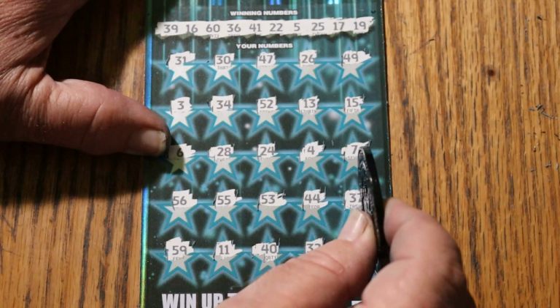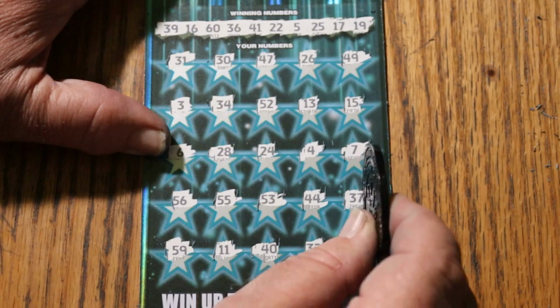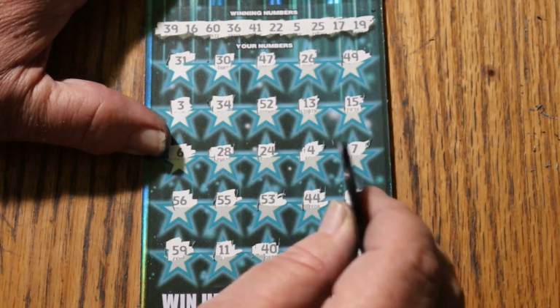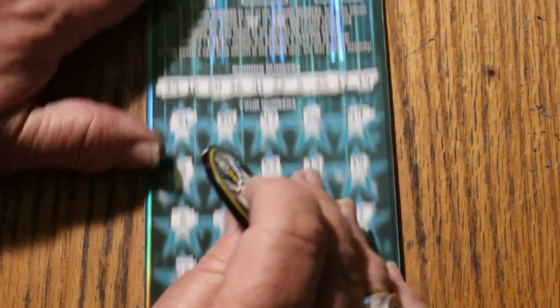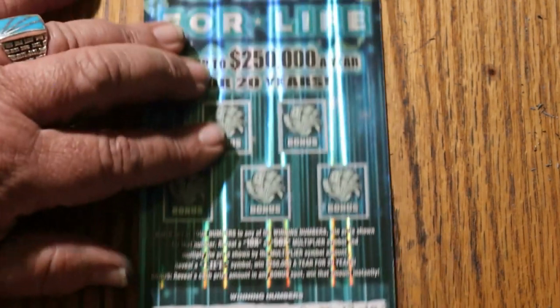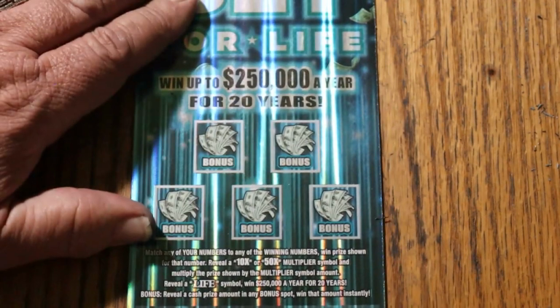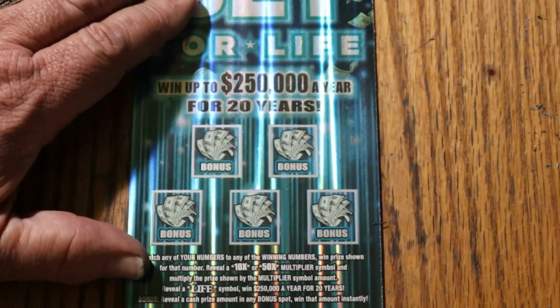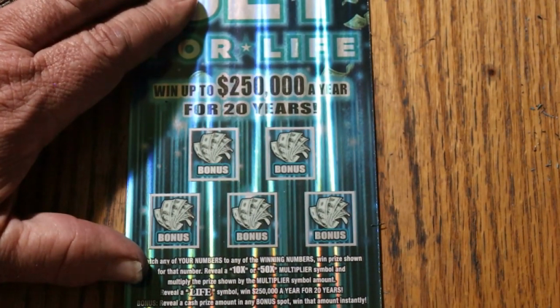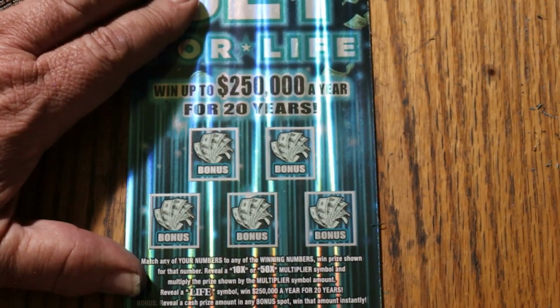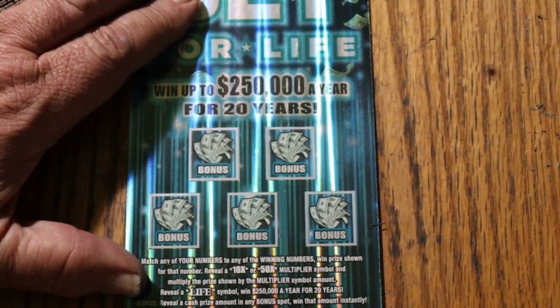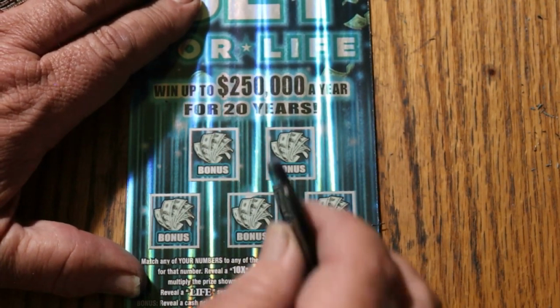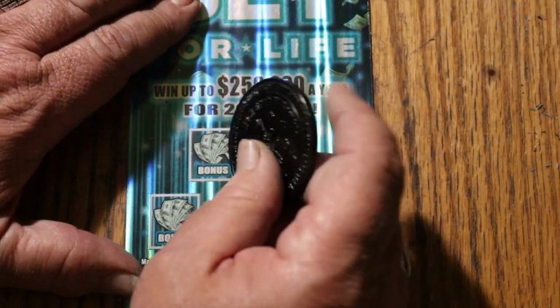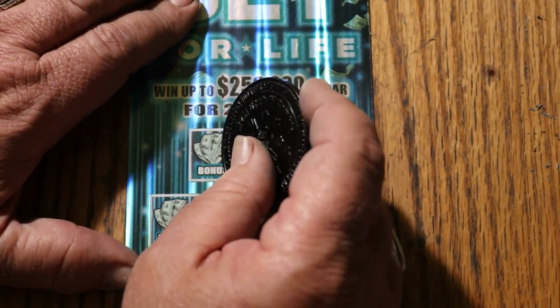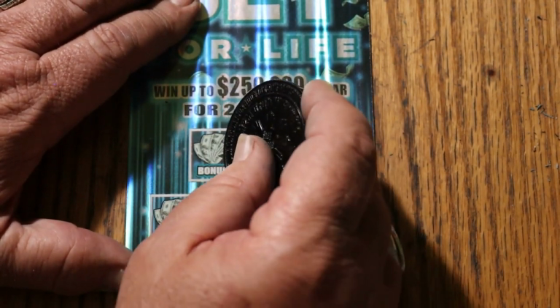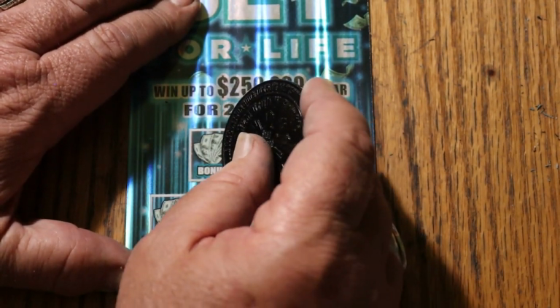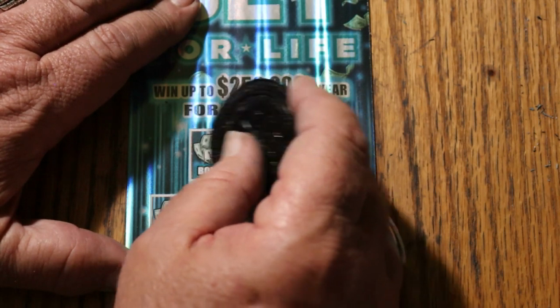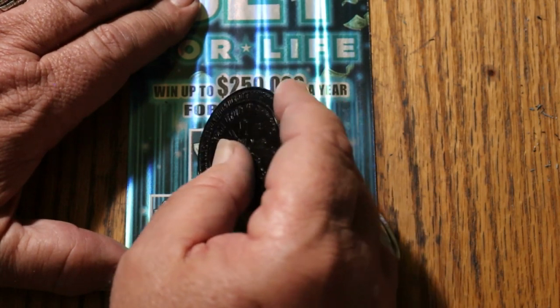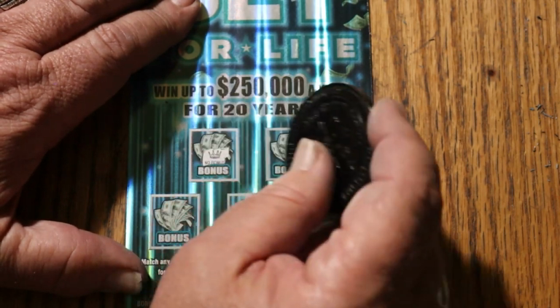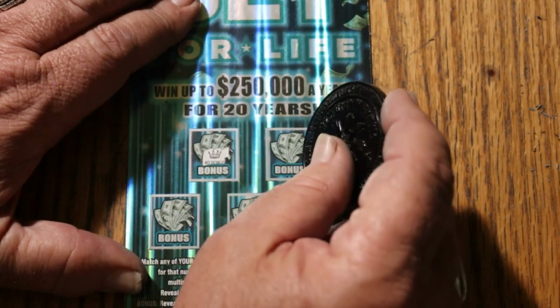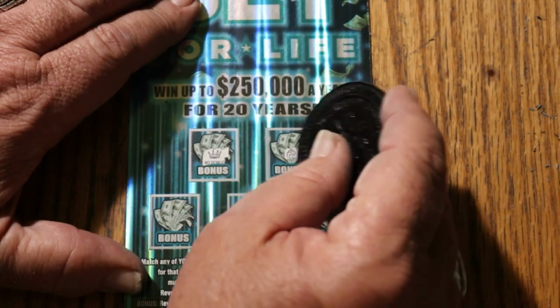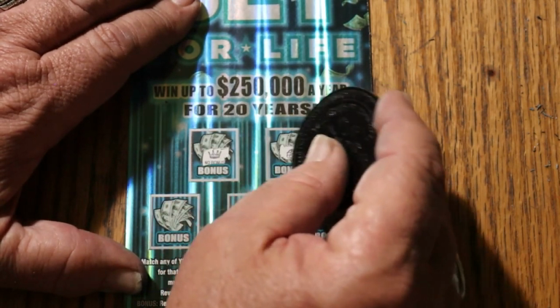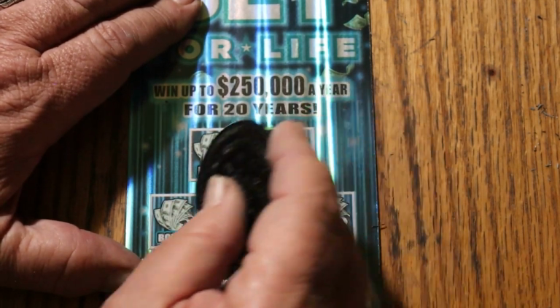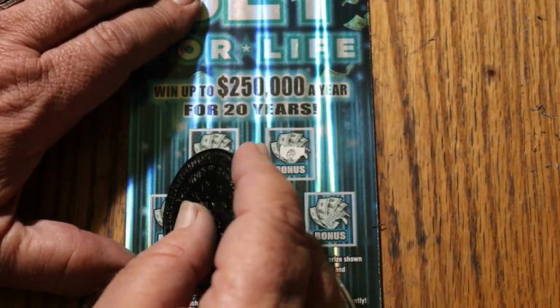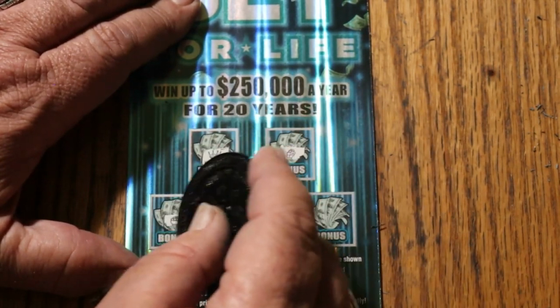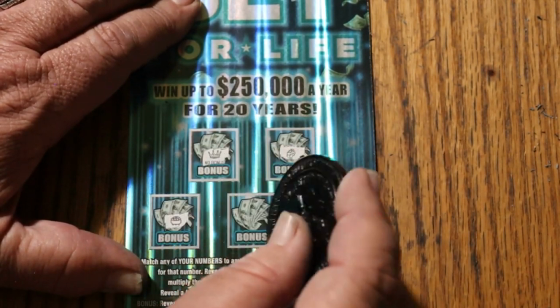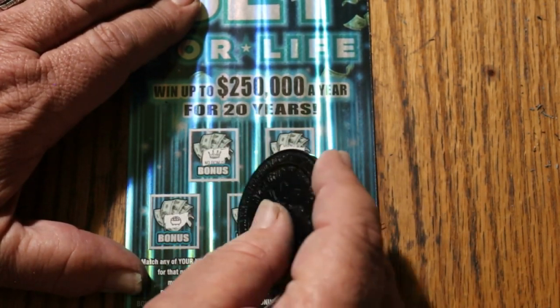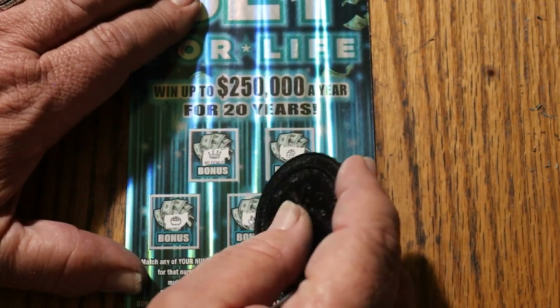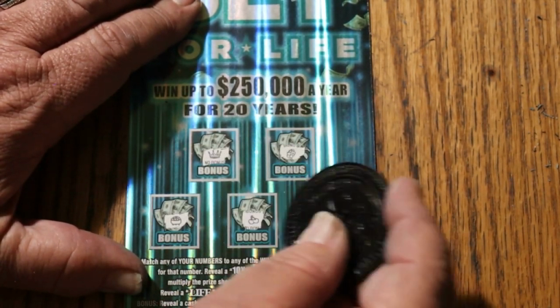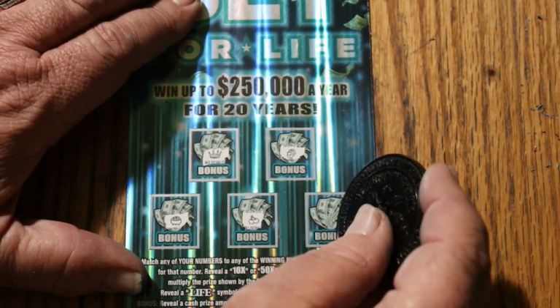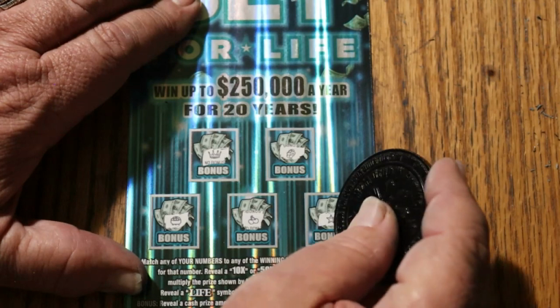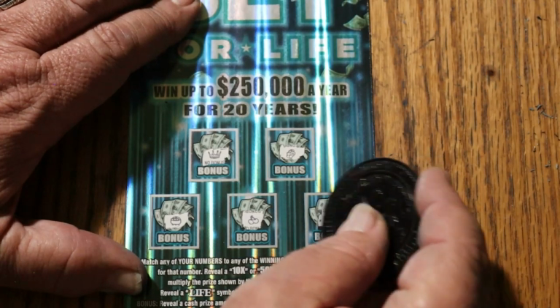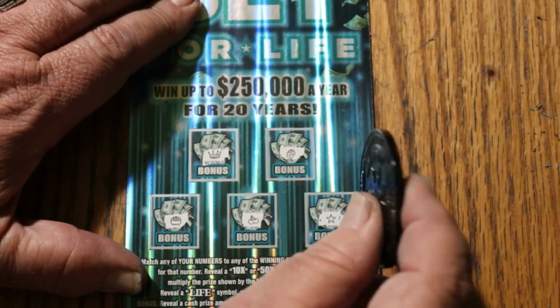Wow. Okay. Nothing there. Up here to the bonuses — anything possible here? No, no, no, no, and no.